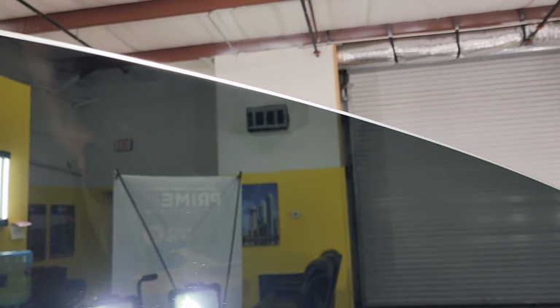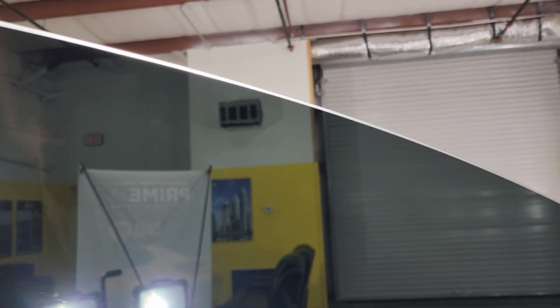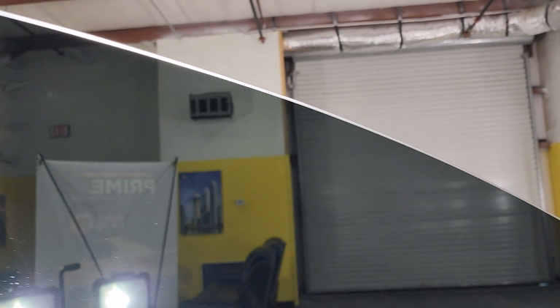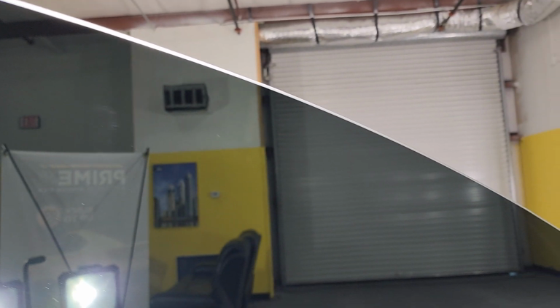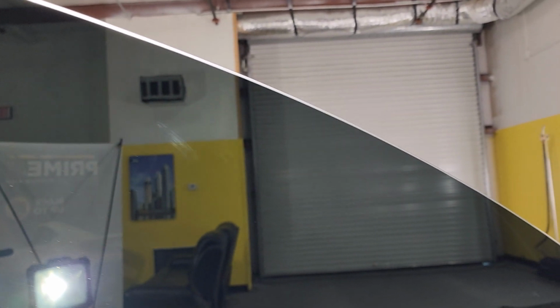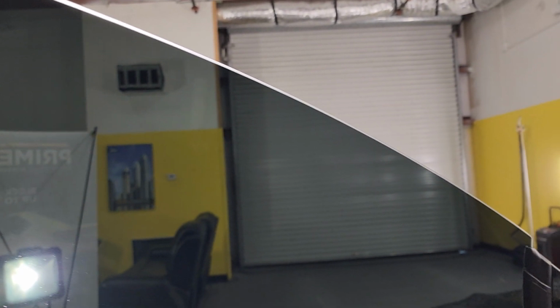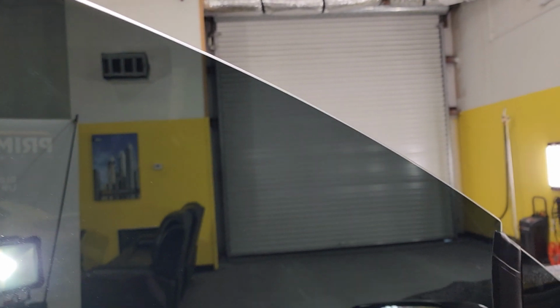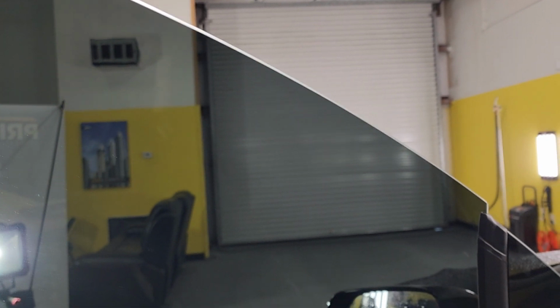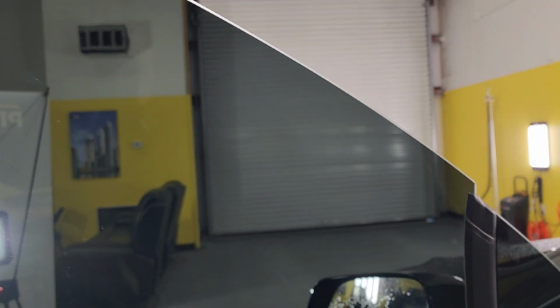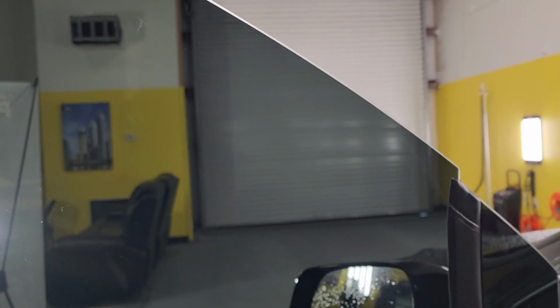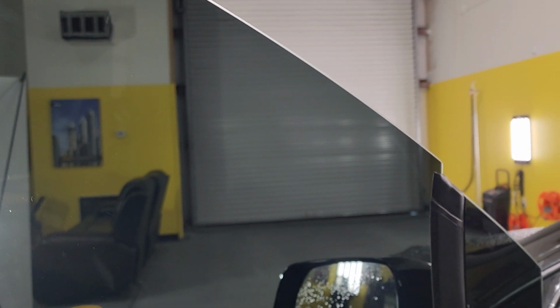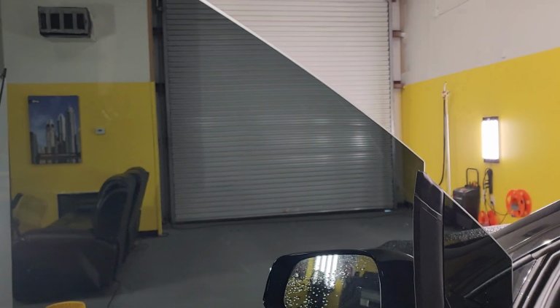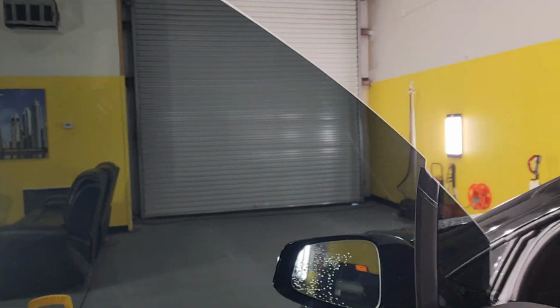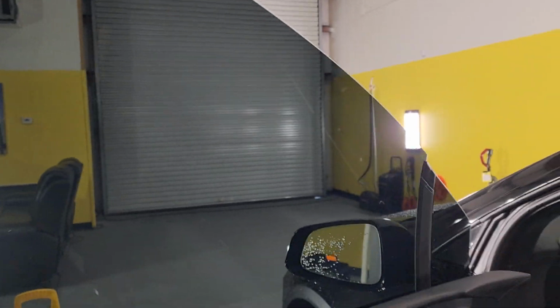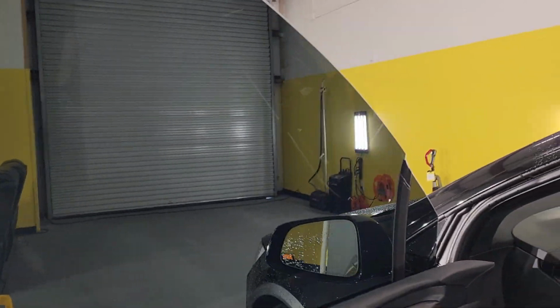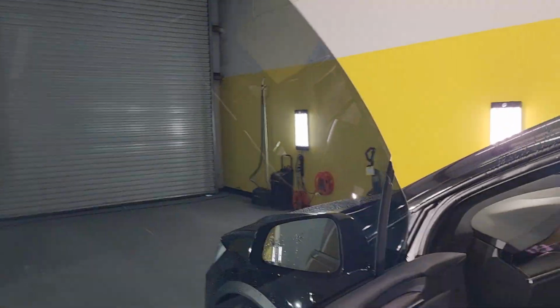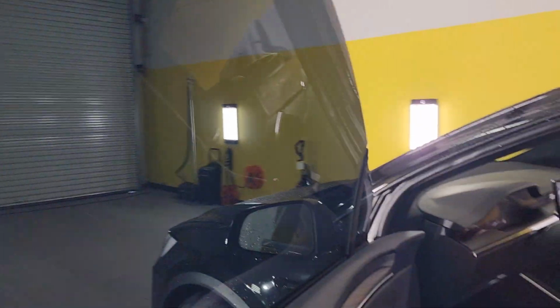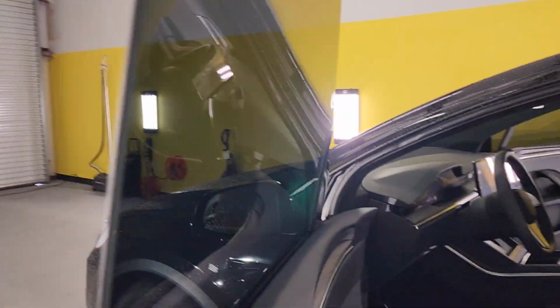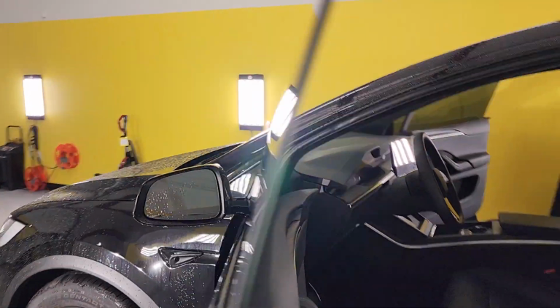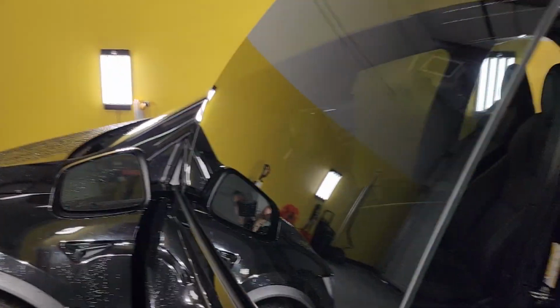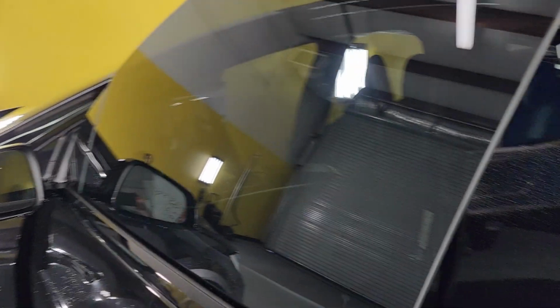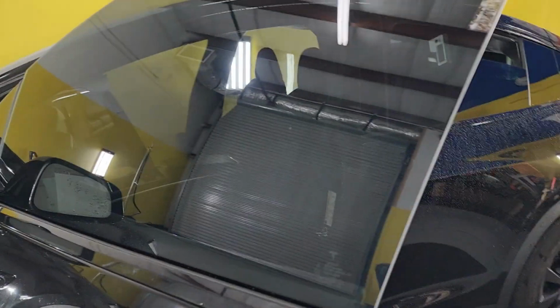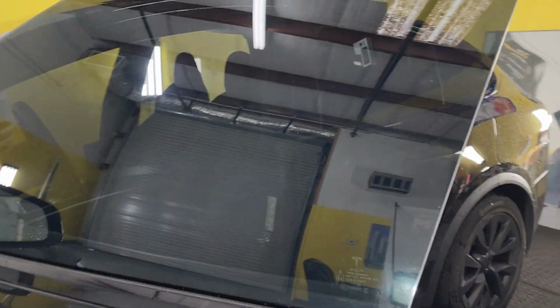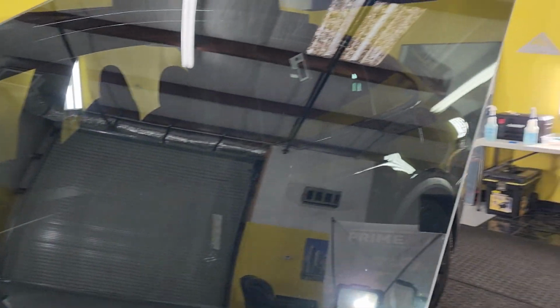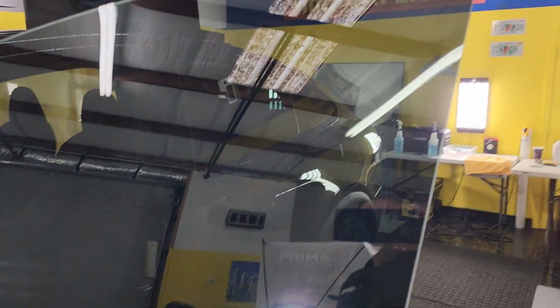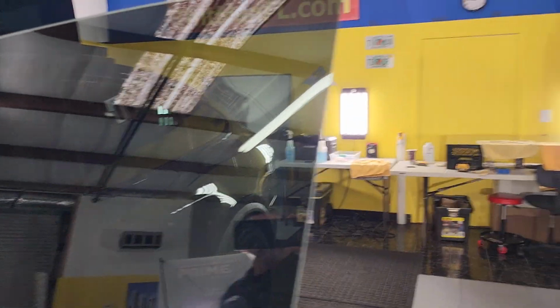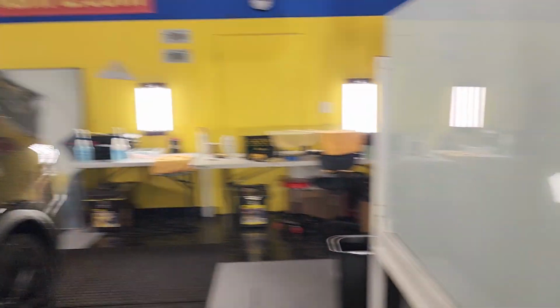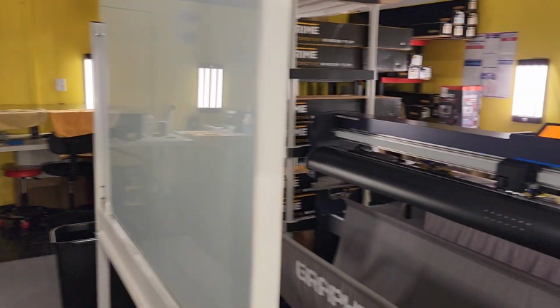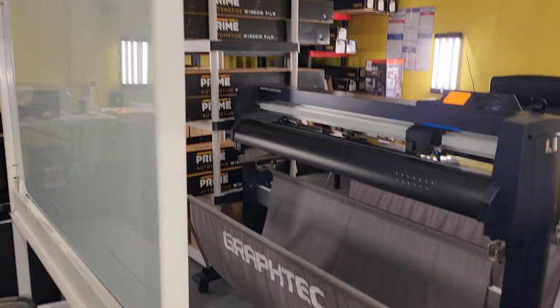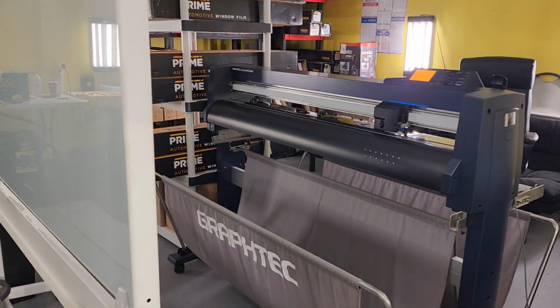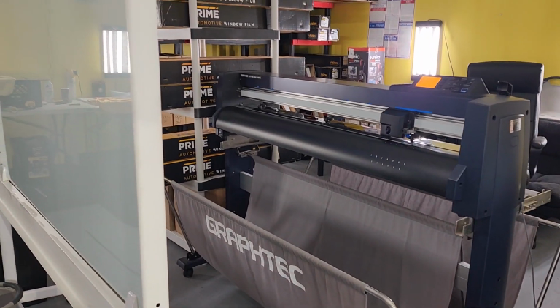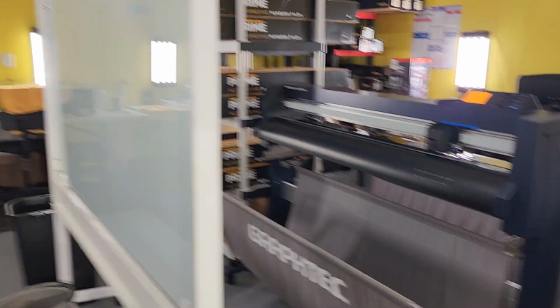I just want to show you how nice and tight that edge is. That's EXPEL DAP computer cutting software that cuts our patterns. That's the machine over here — we use the Graphtec.